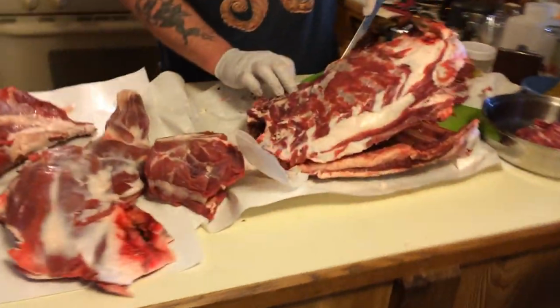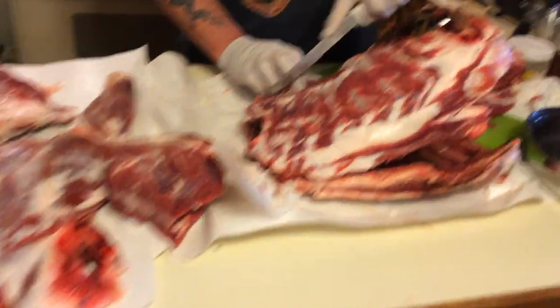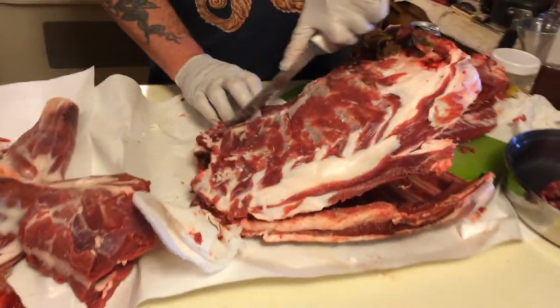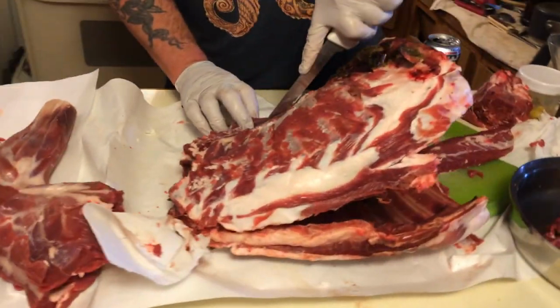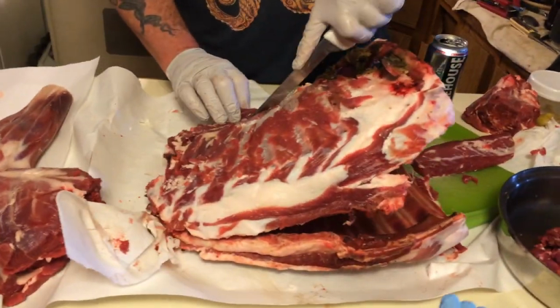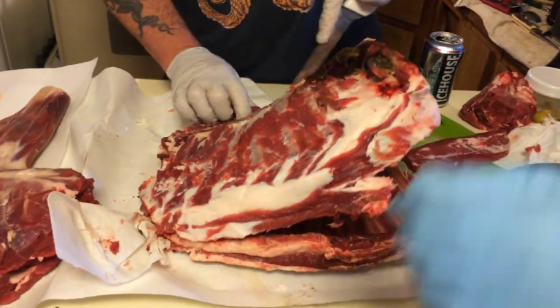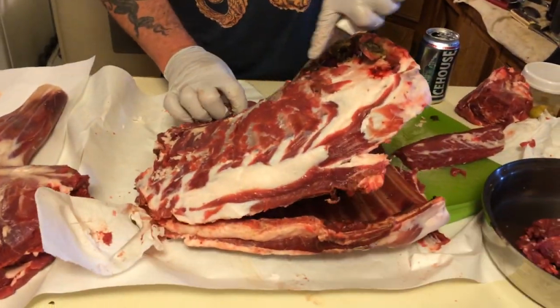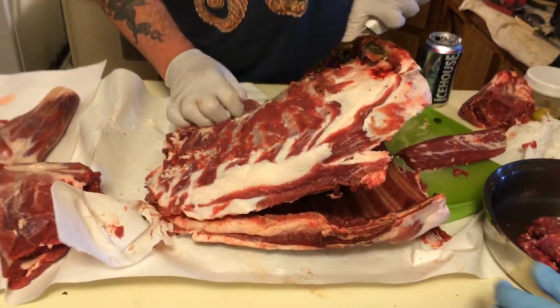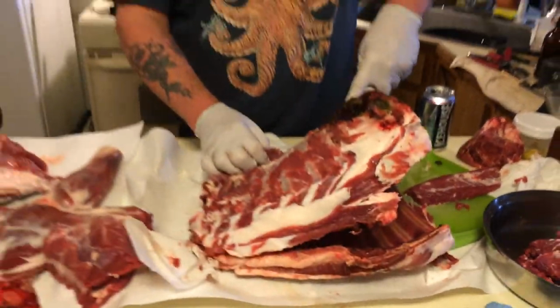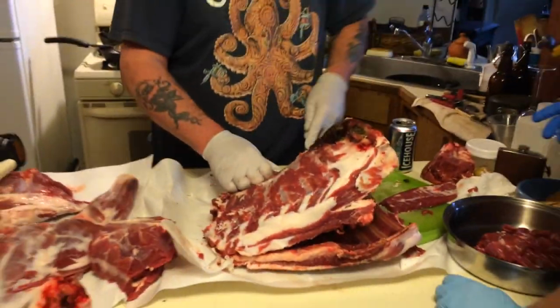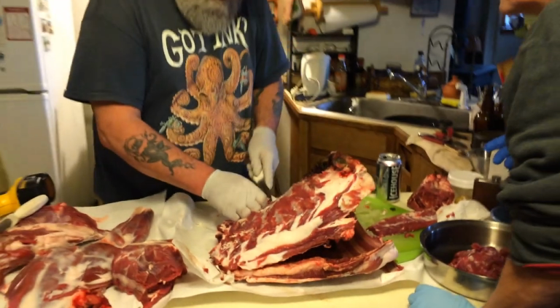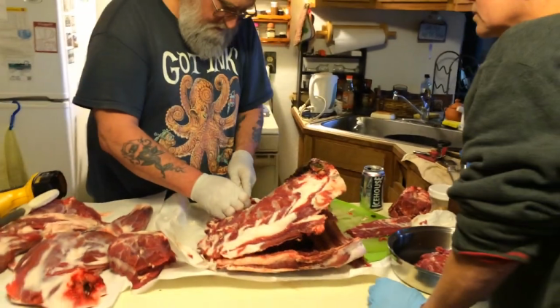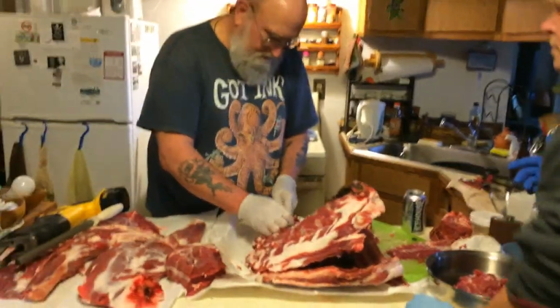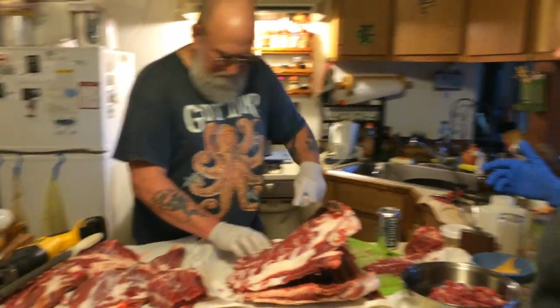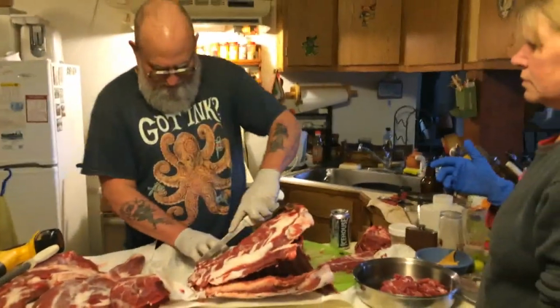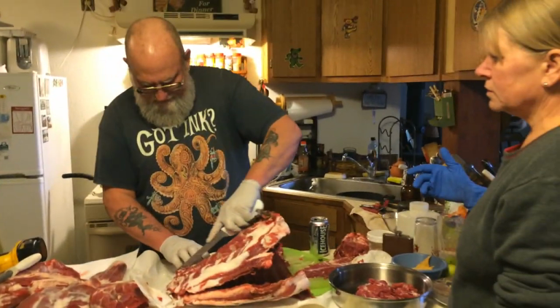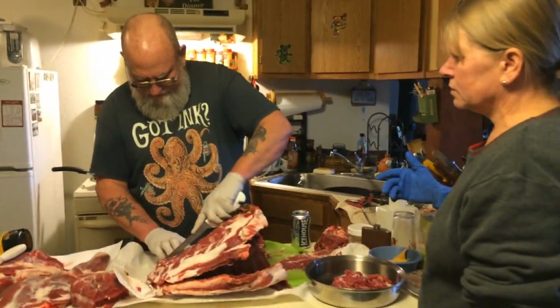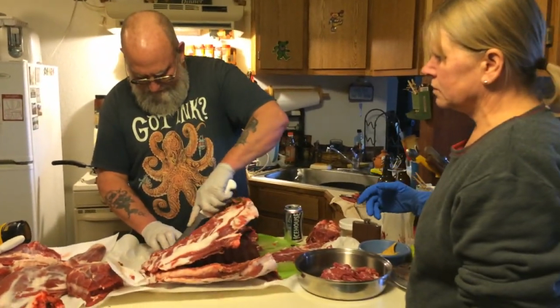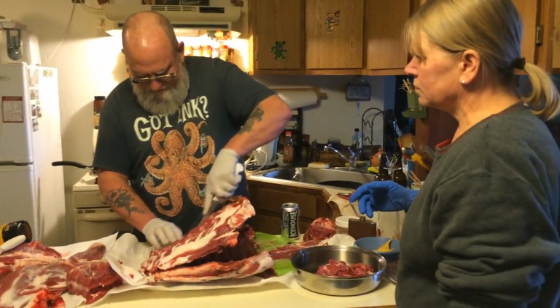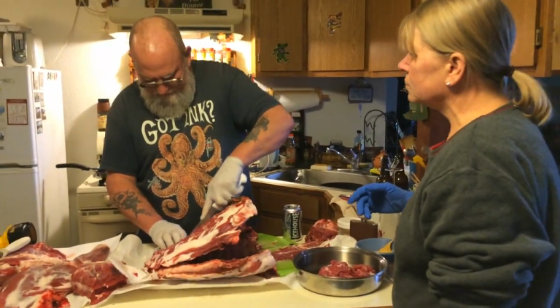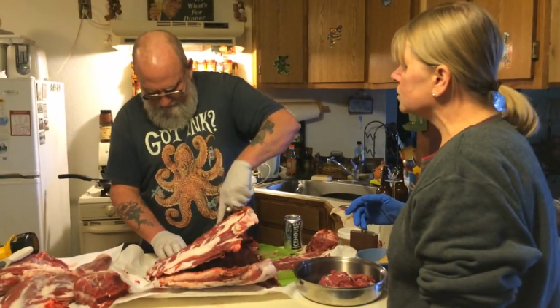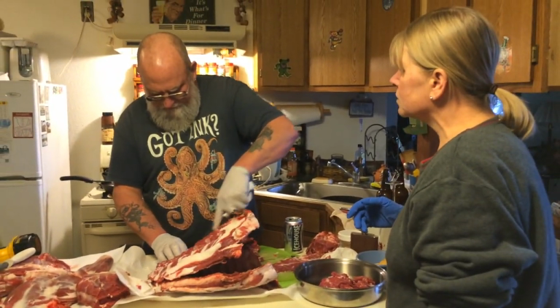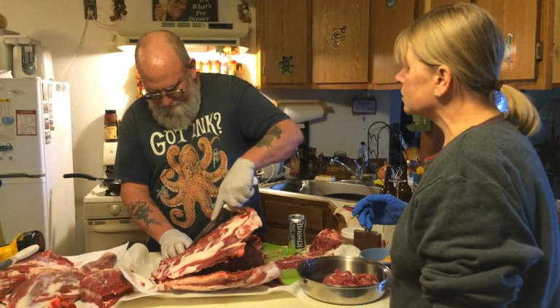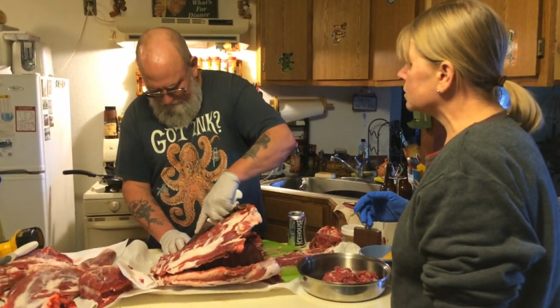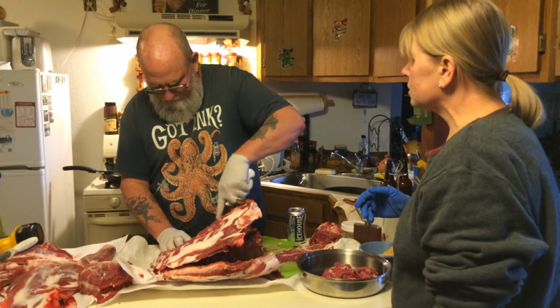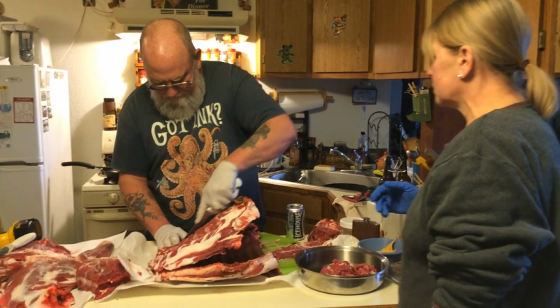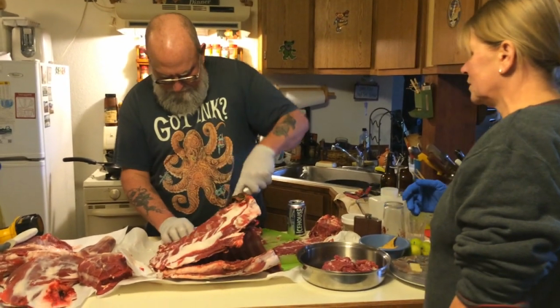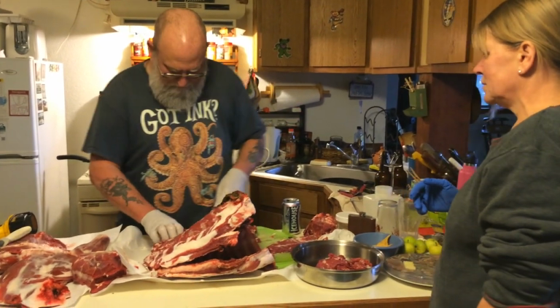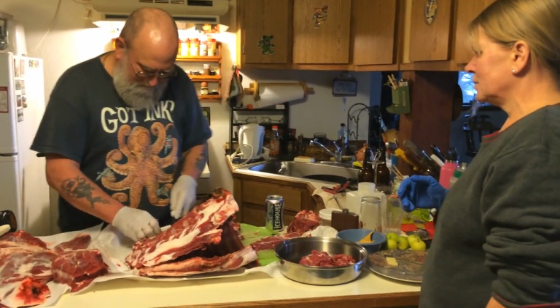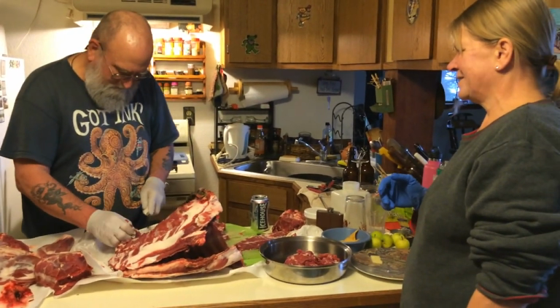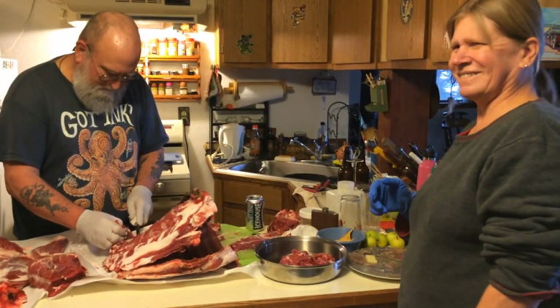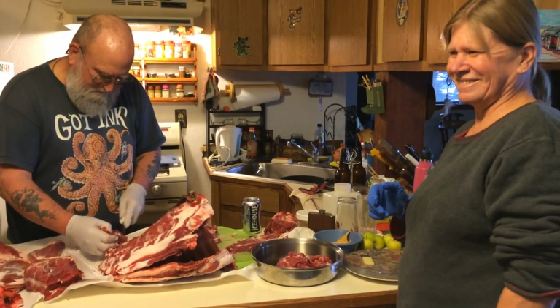At the Martin Sportsman's Lodge, Dan and Eve Martin — Alaskan sports people extraordinaire — thank you so much for letting us in. Thank you.